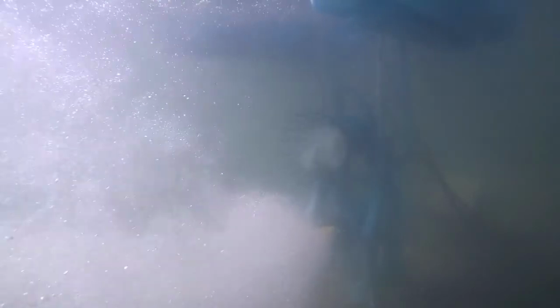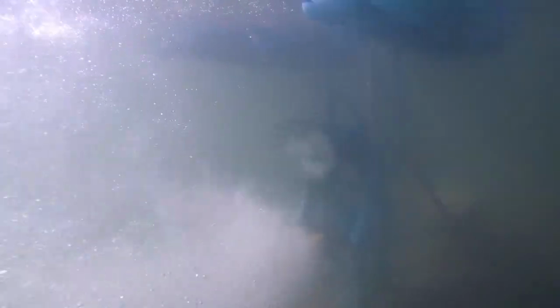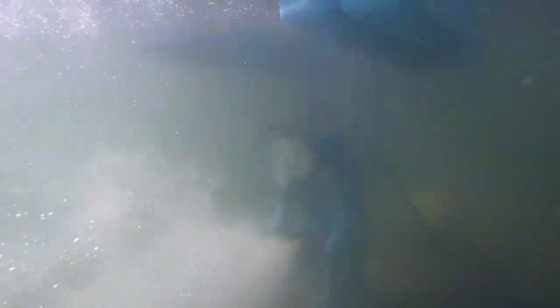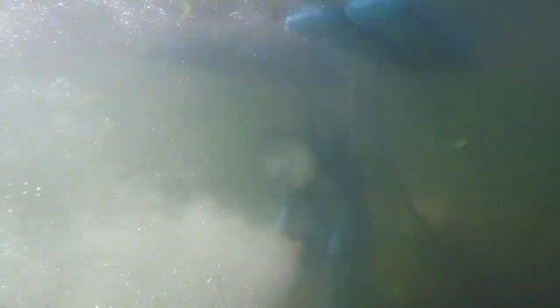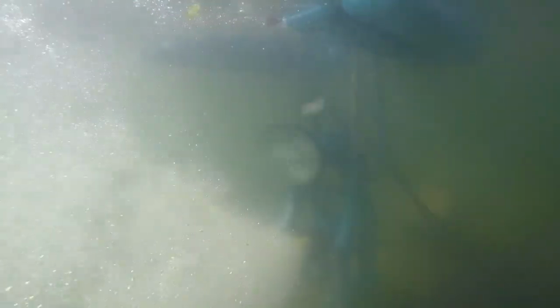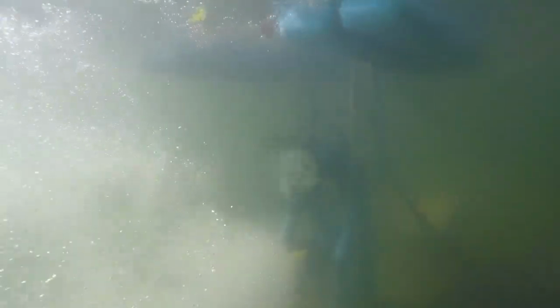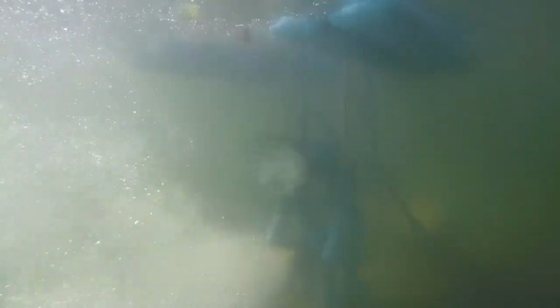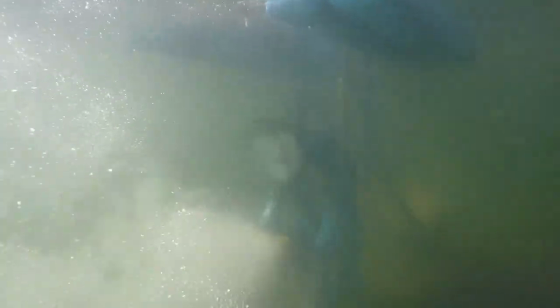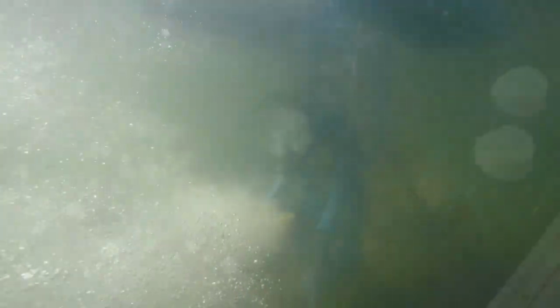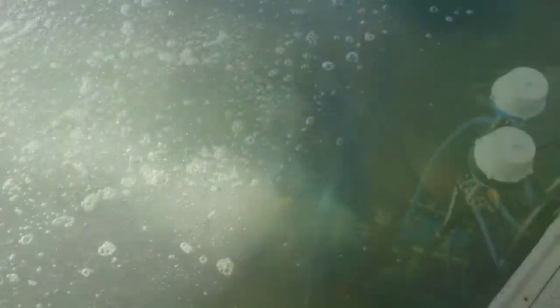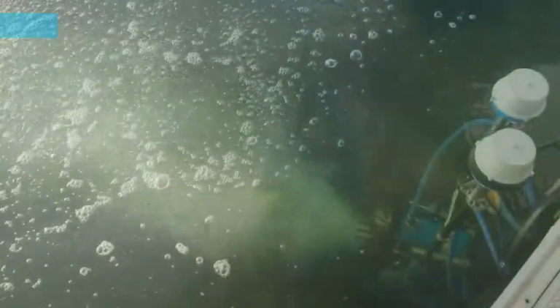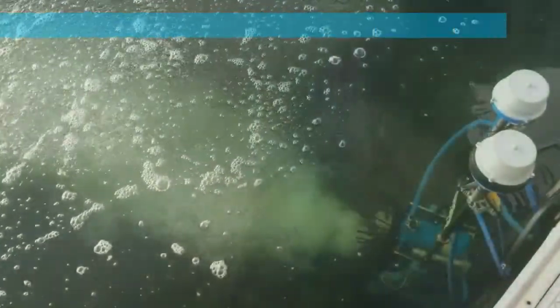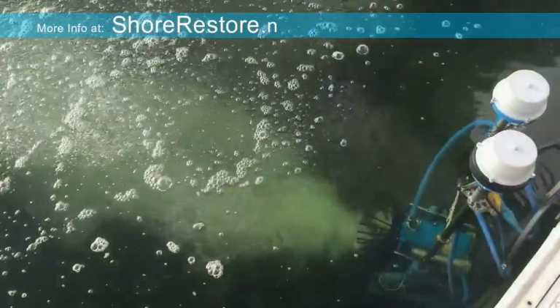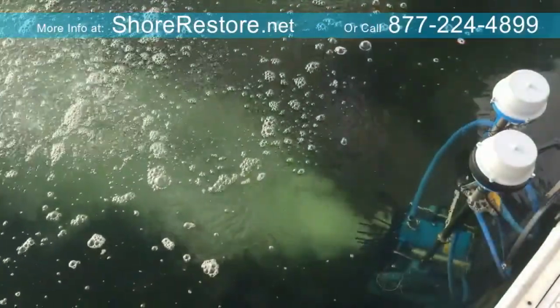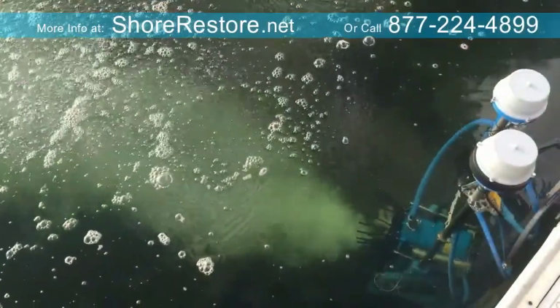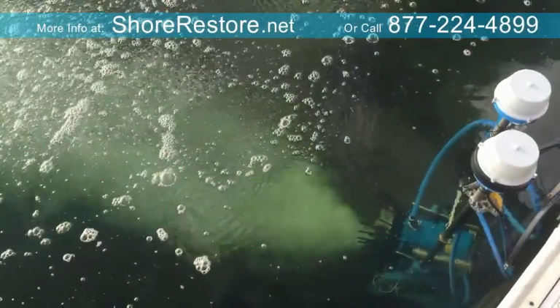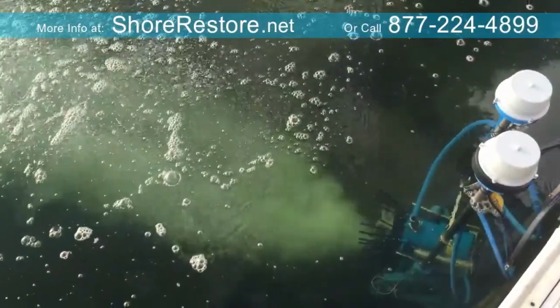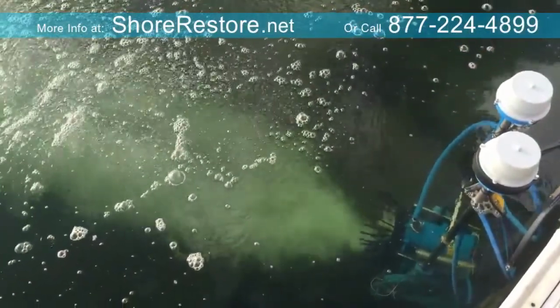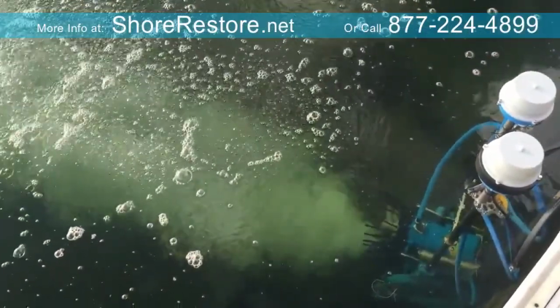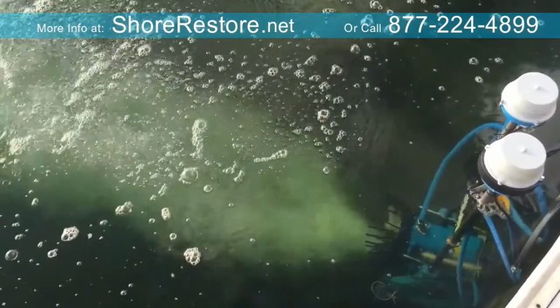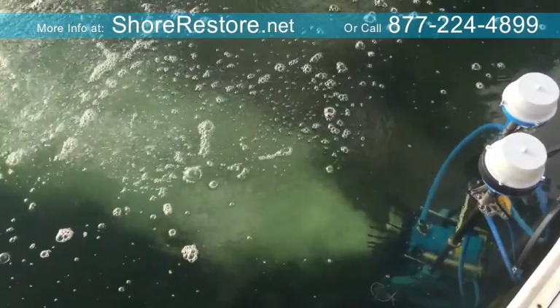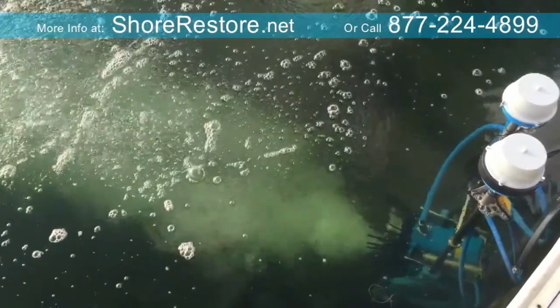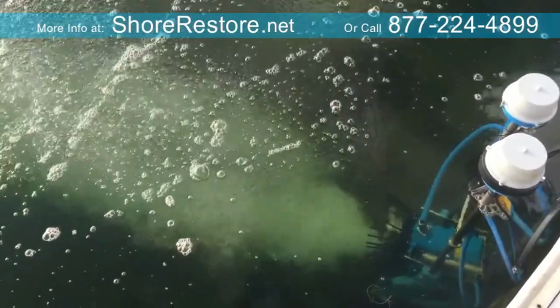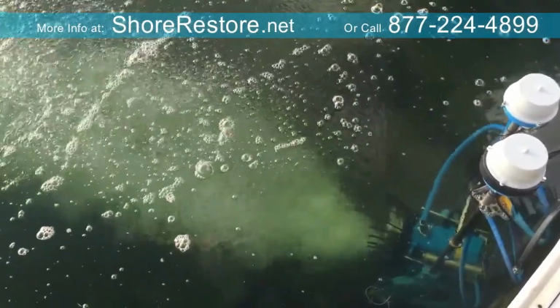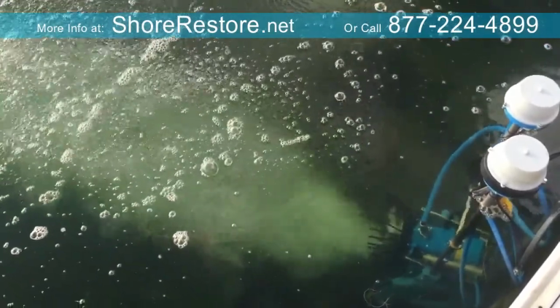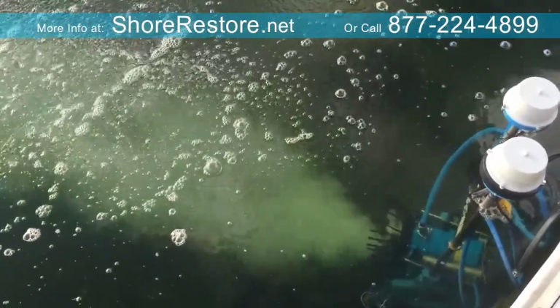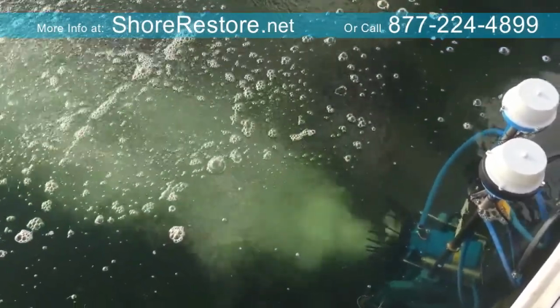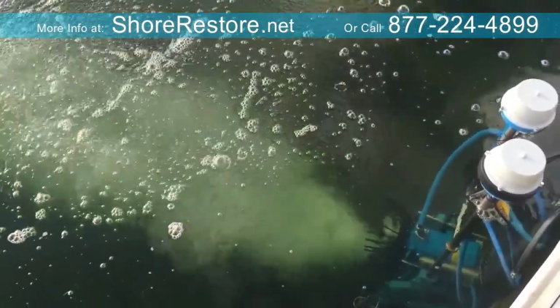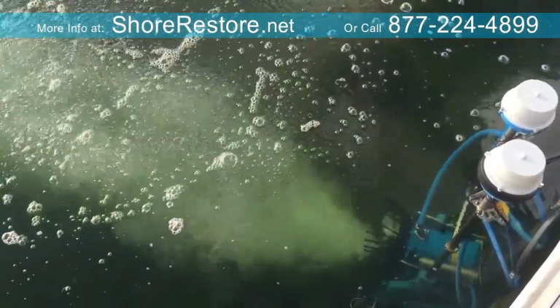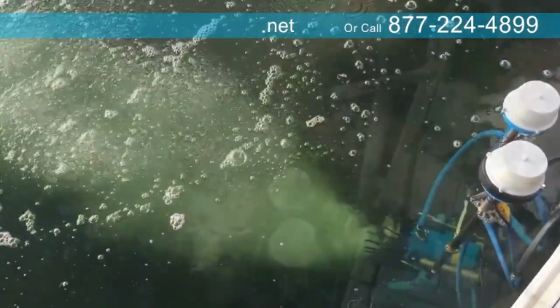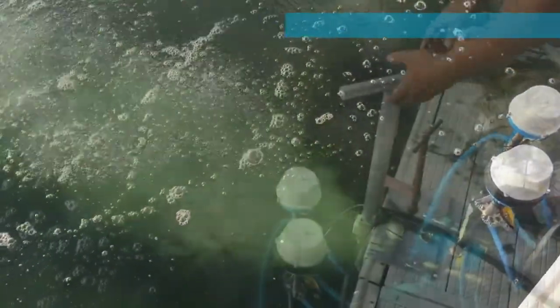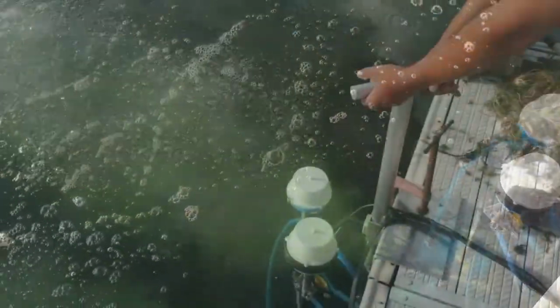As the Airstream Pro oxygenates and circulates, the weeds in your lake or pond quickly weaken and die and, quite literally, uproot from the bottom.